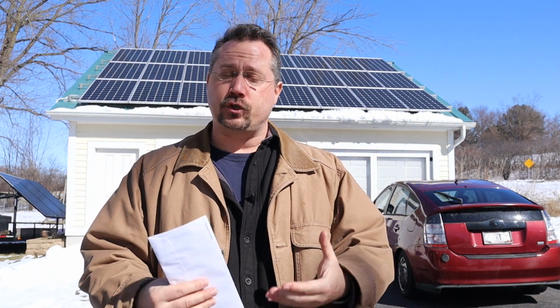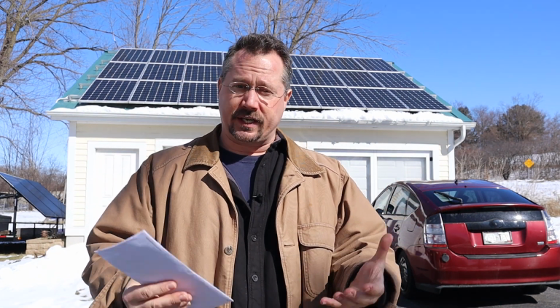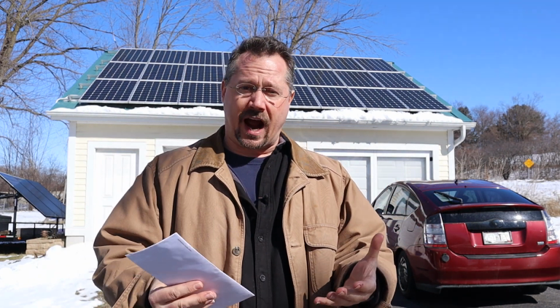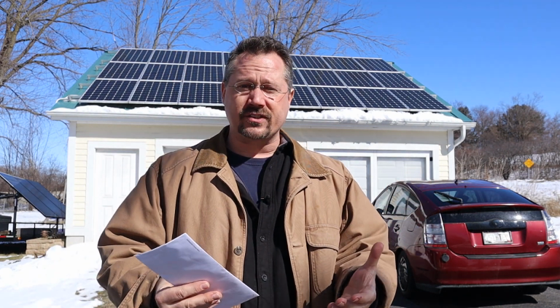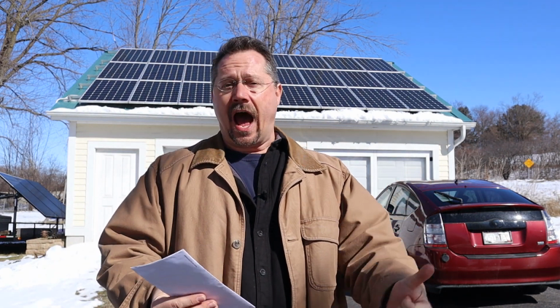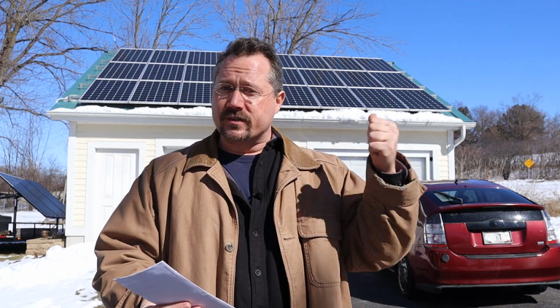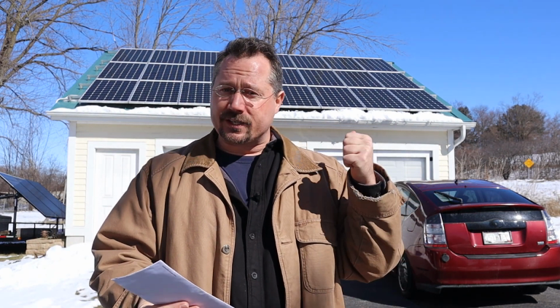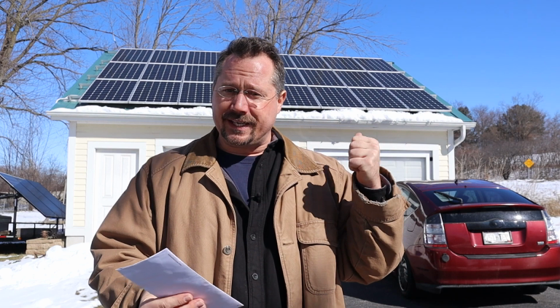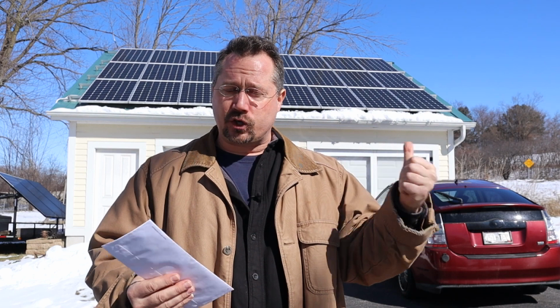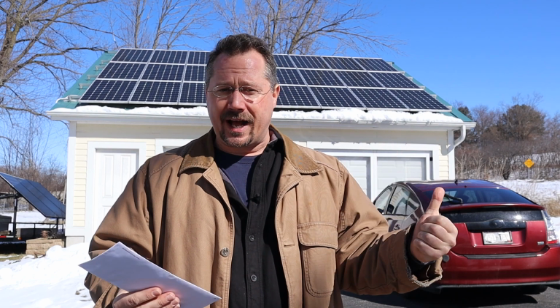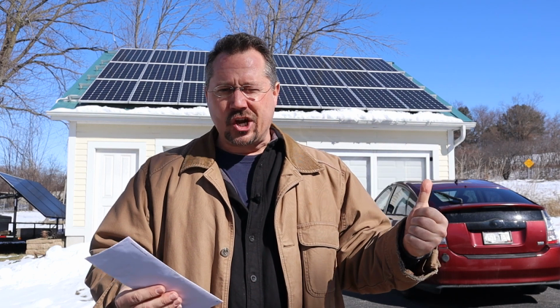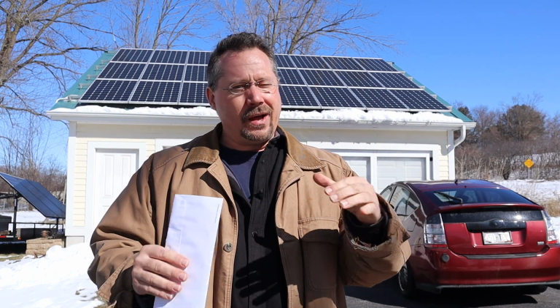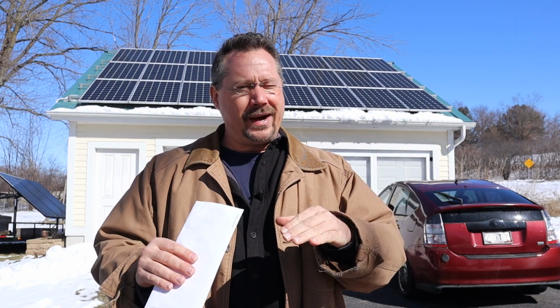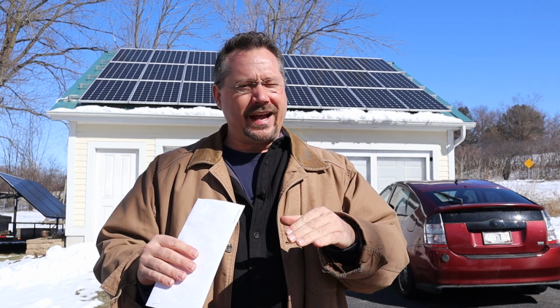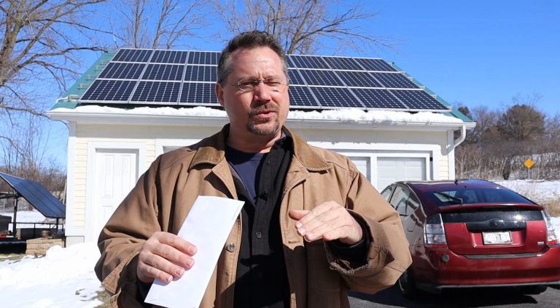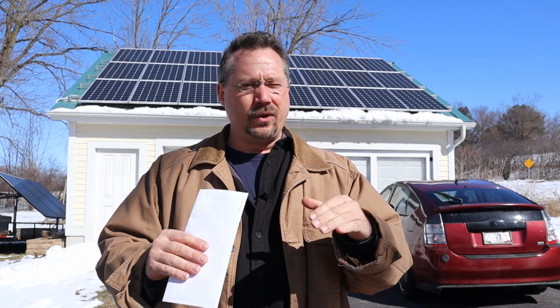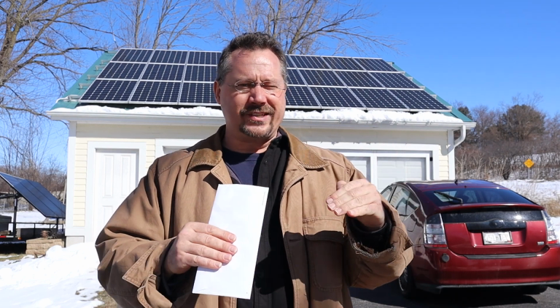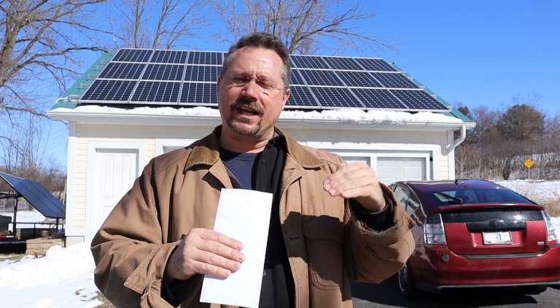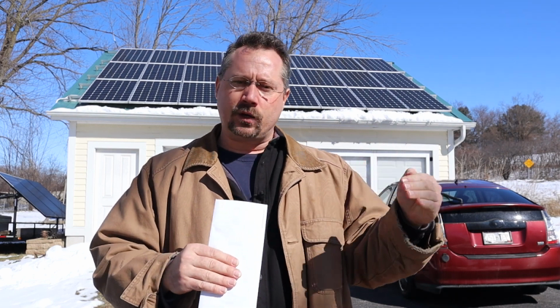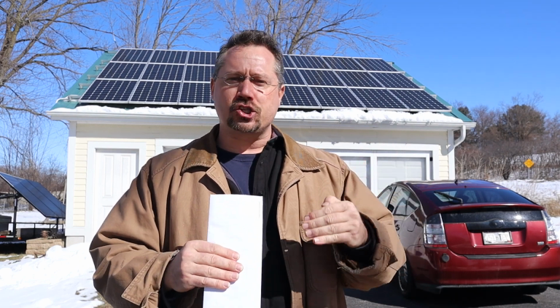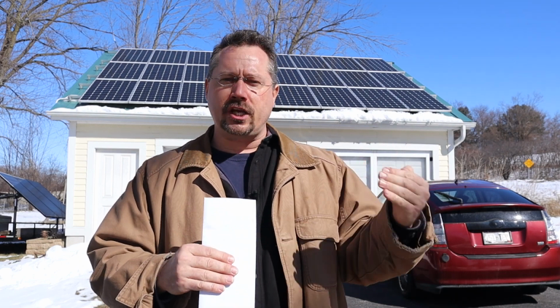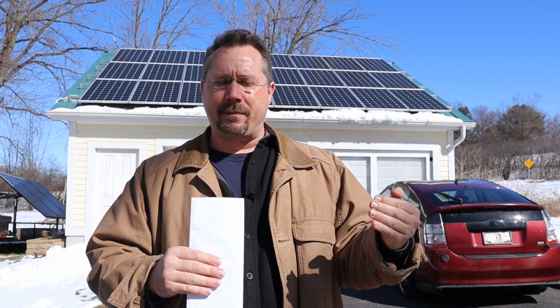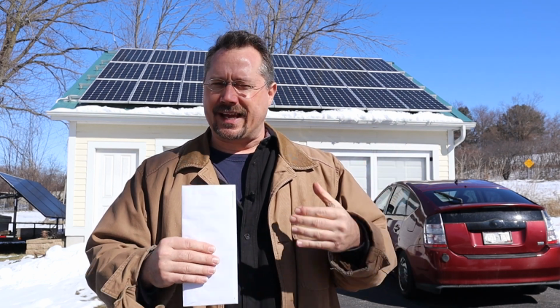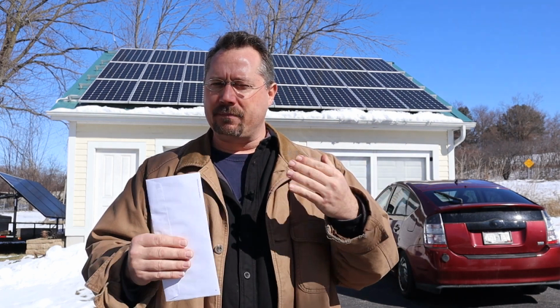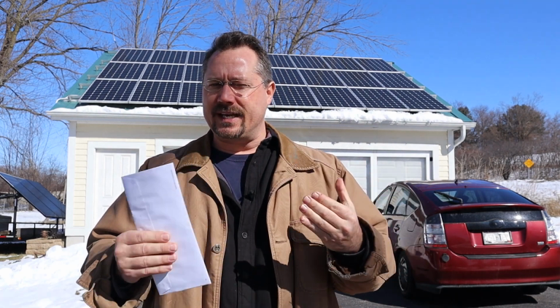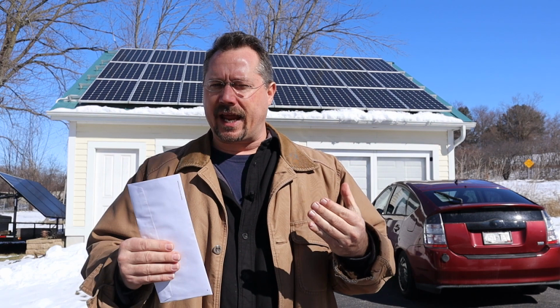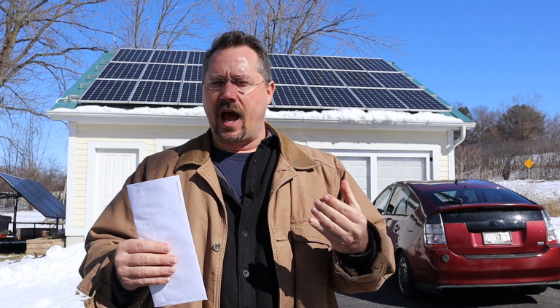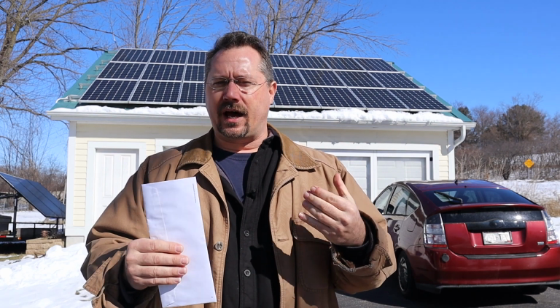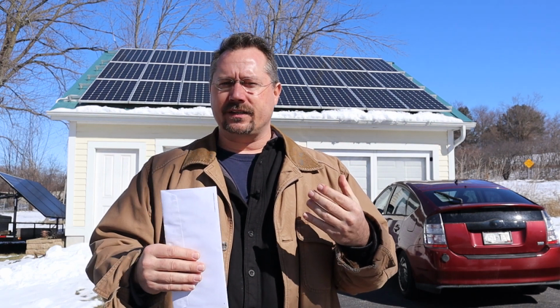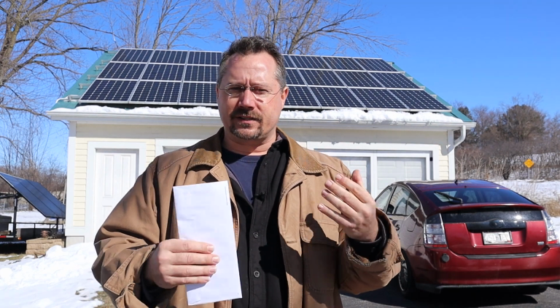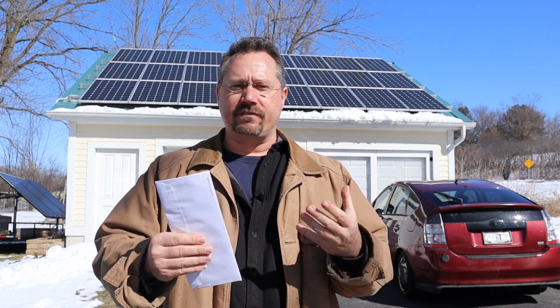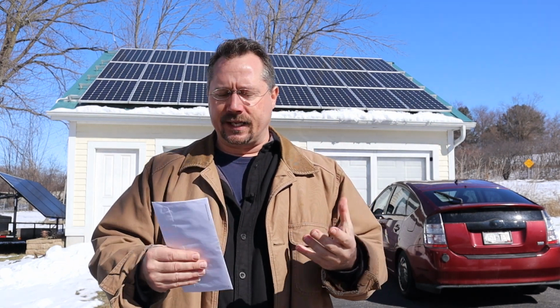We have two plug-in cars. I run some electric heat in the garage, but I do that at night when it's cheap. I'm on a time-of-day type of billing.